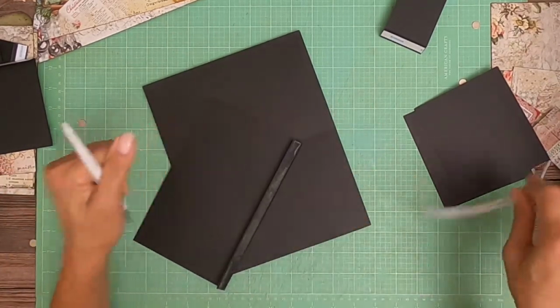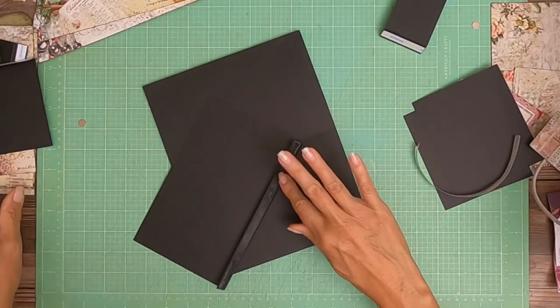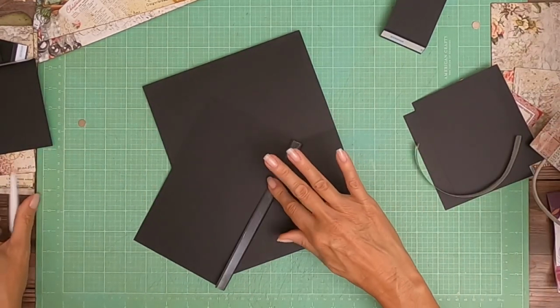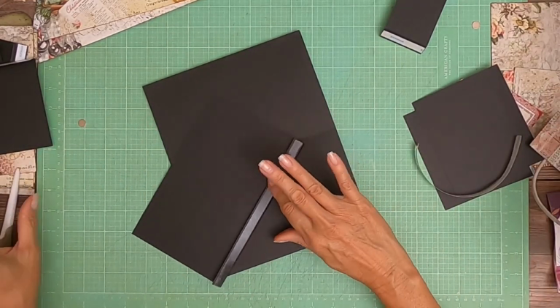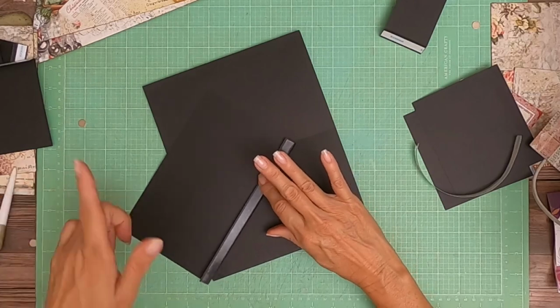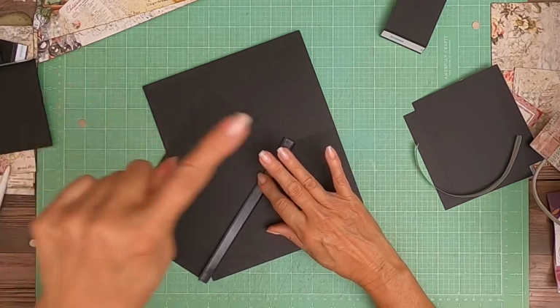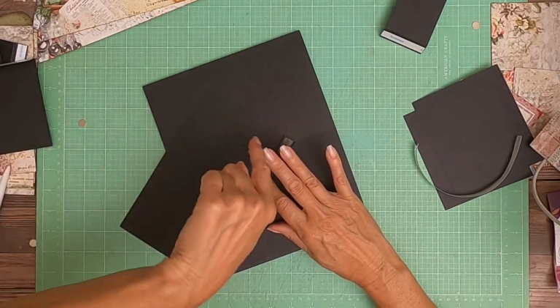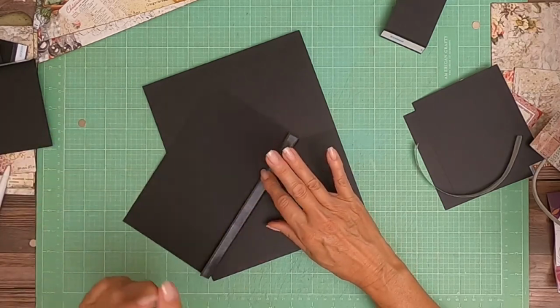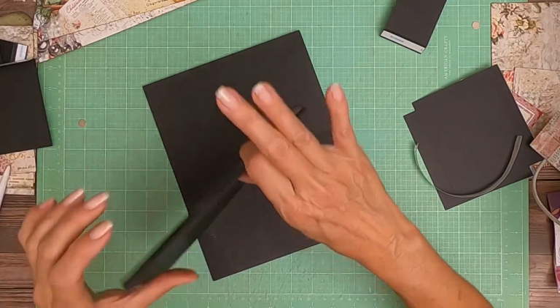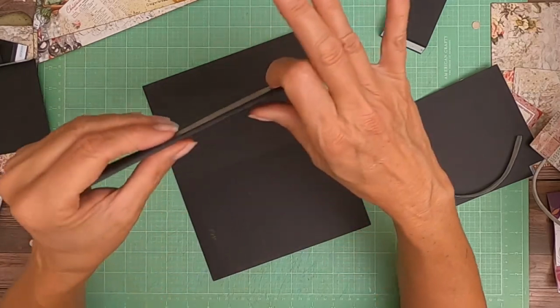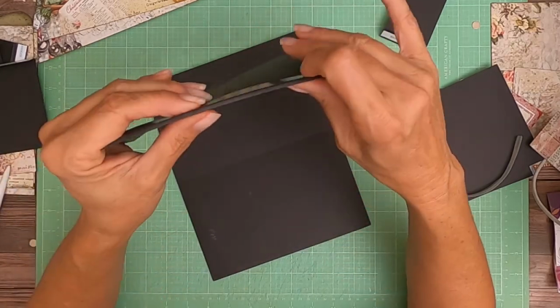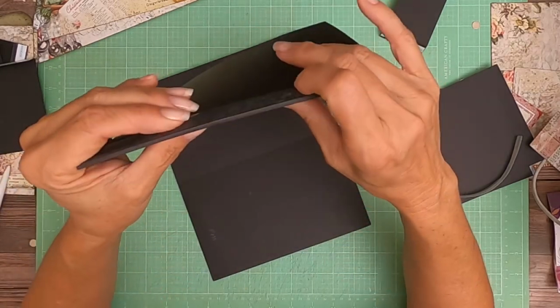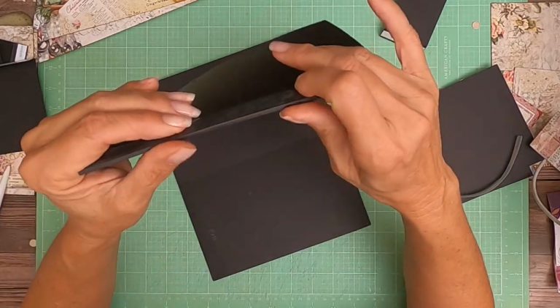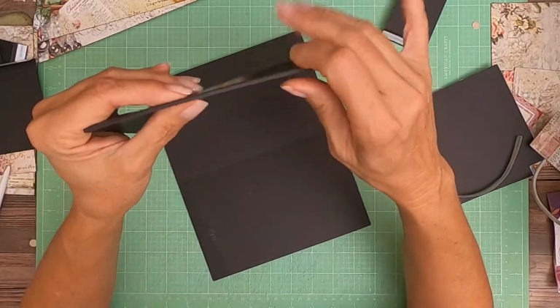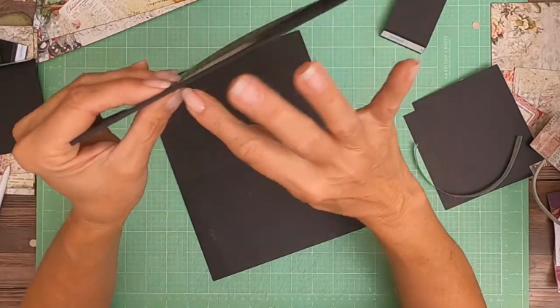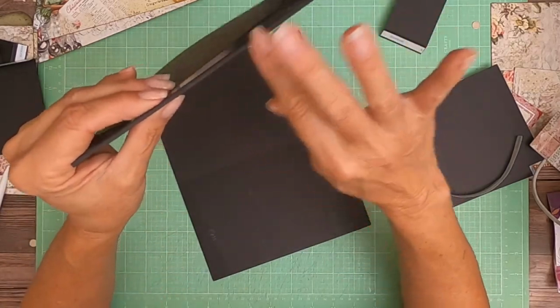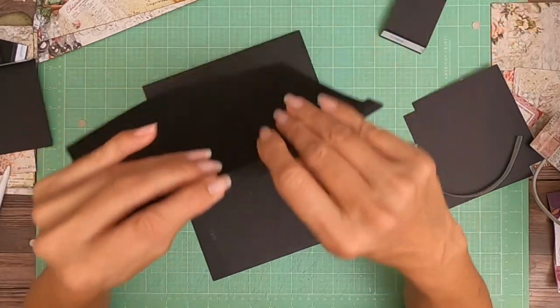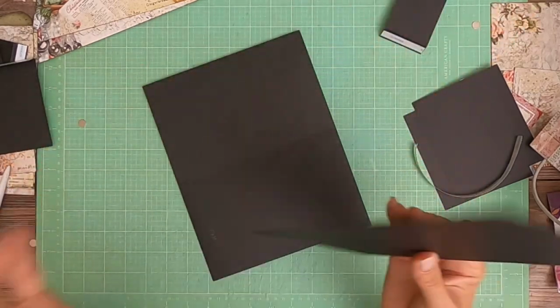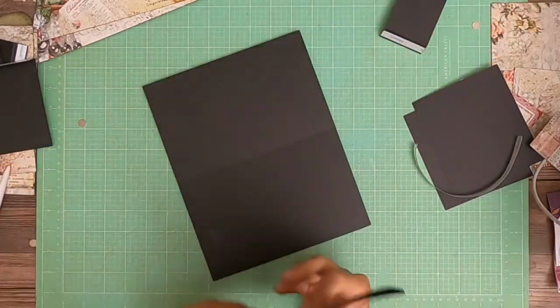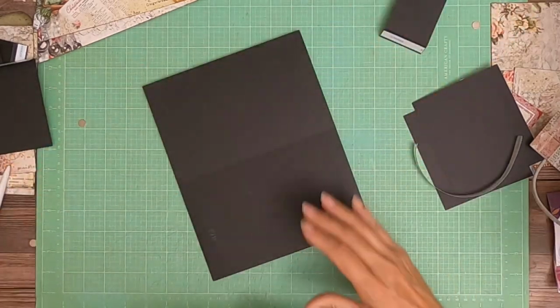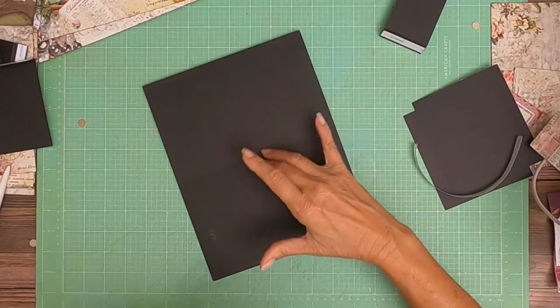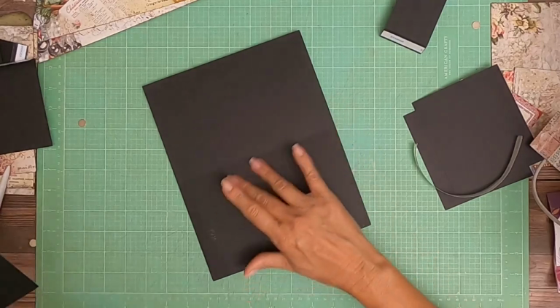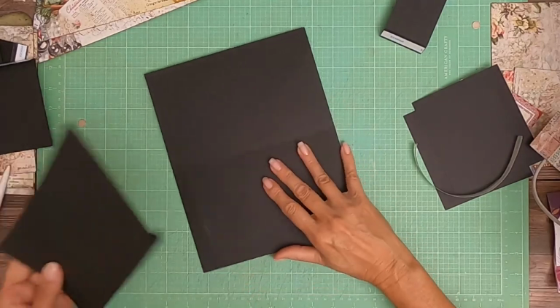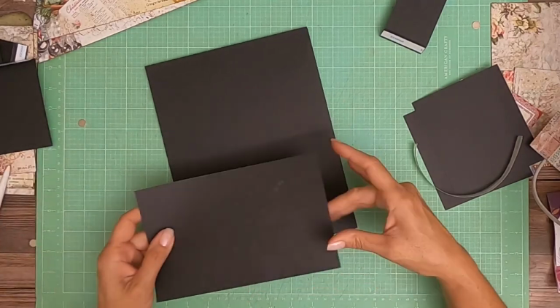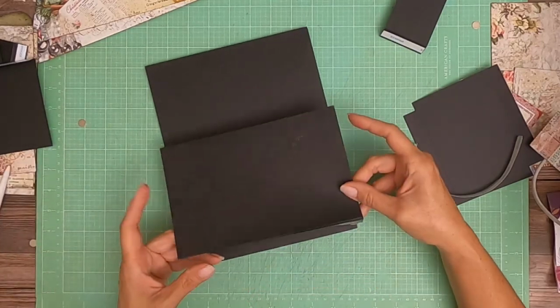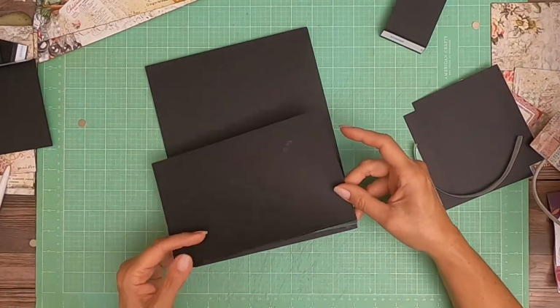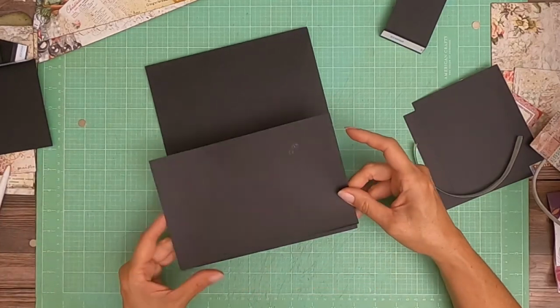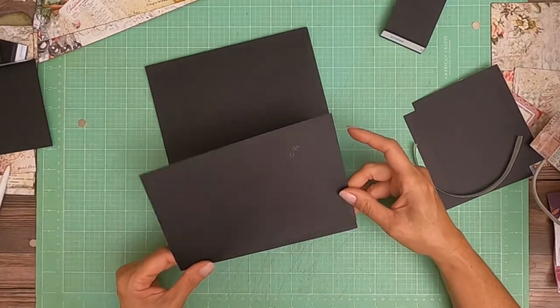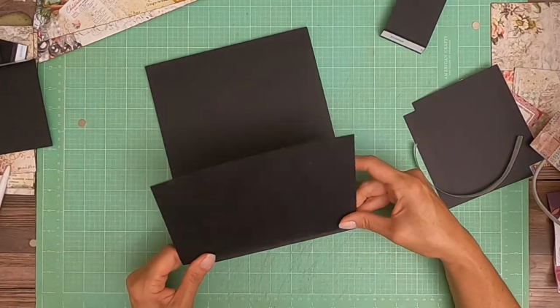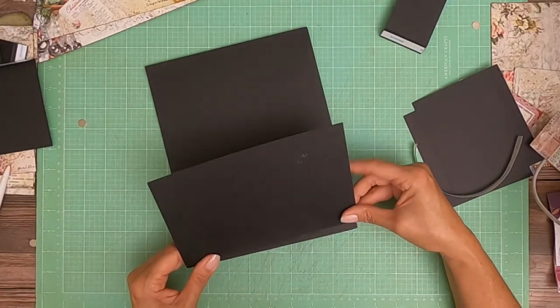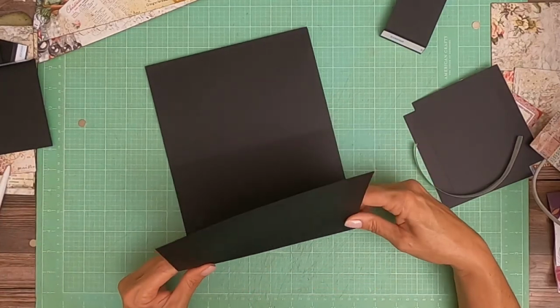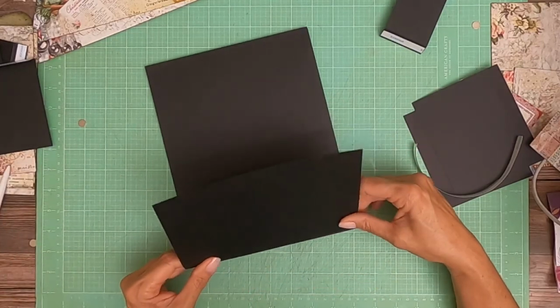Put your tape on the half-inch. Do not go over into the five-eighths inch gusset. We're going to do one on the left, one on the right.